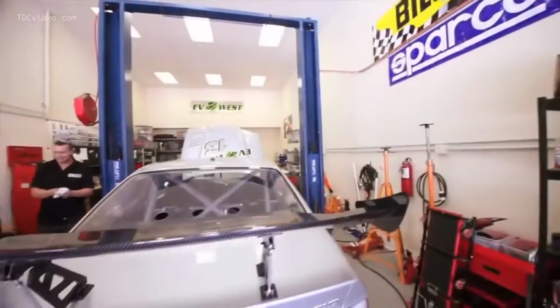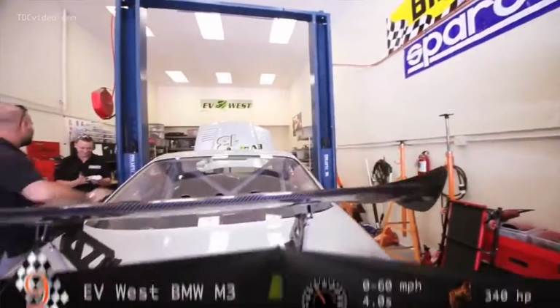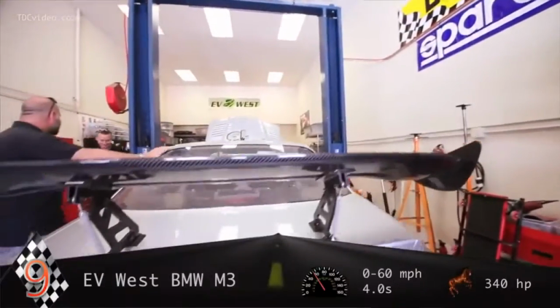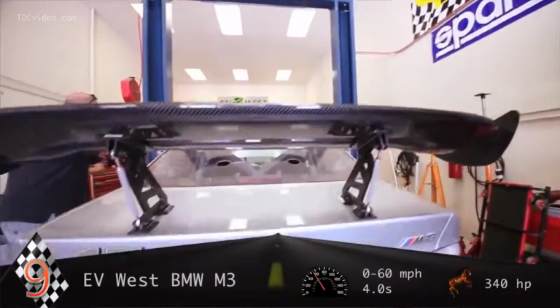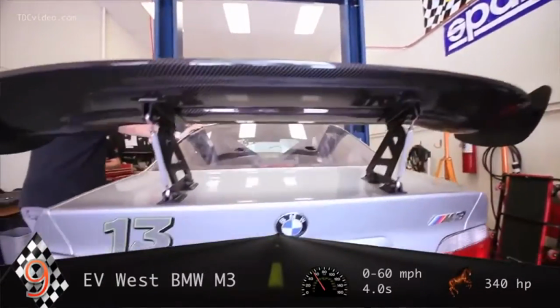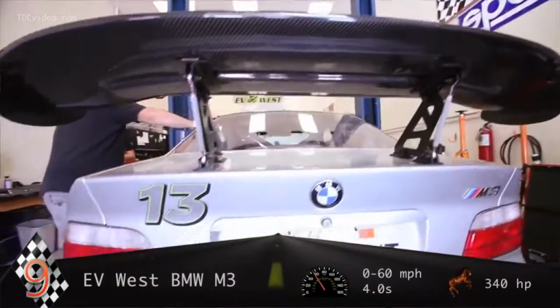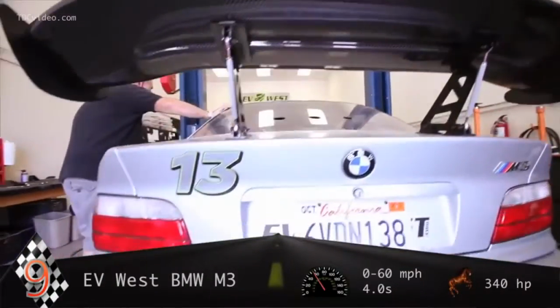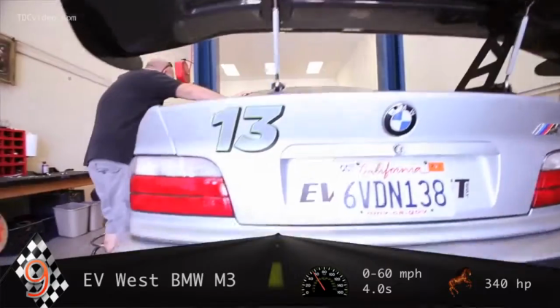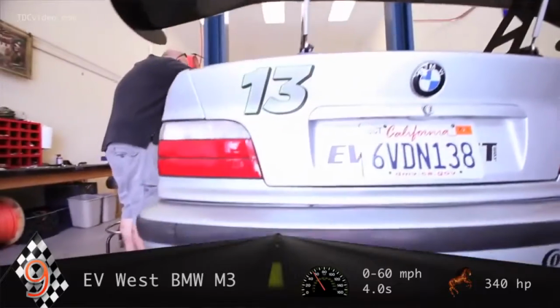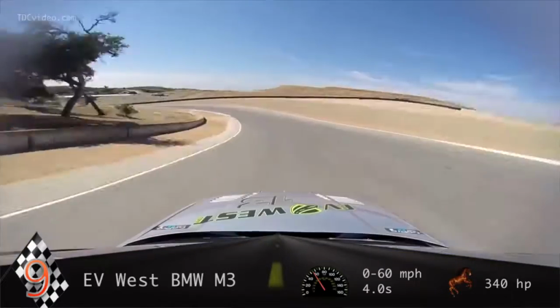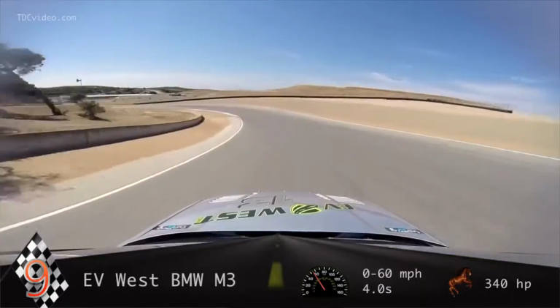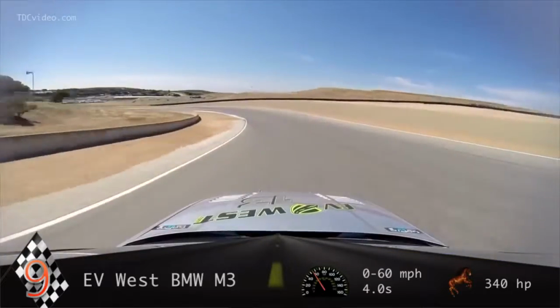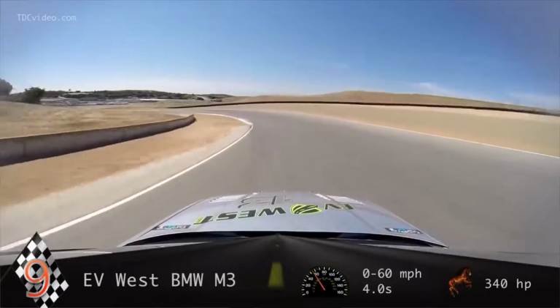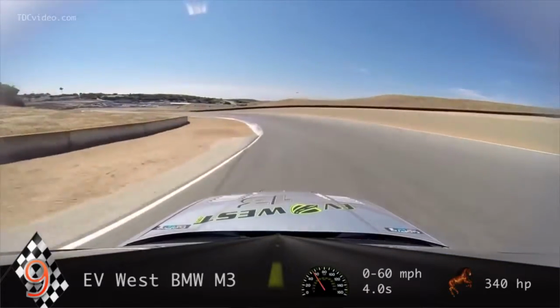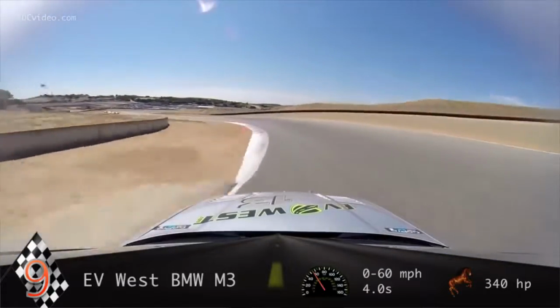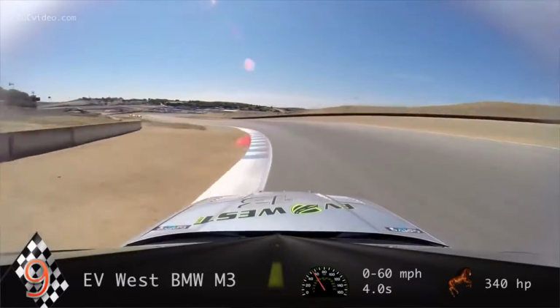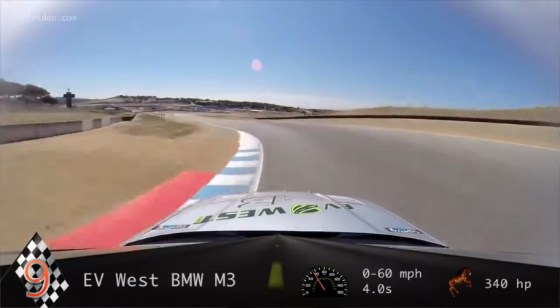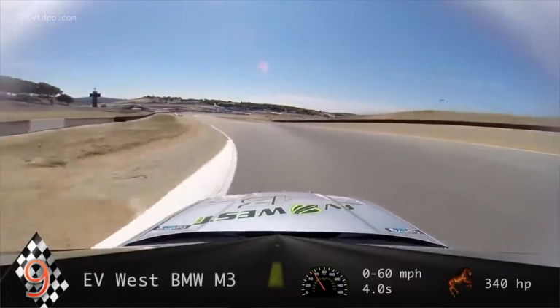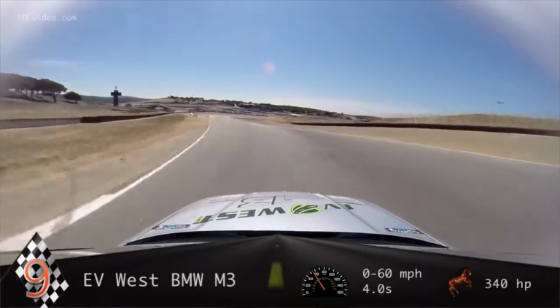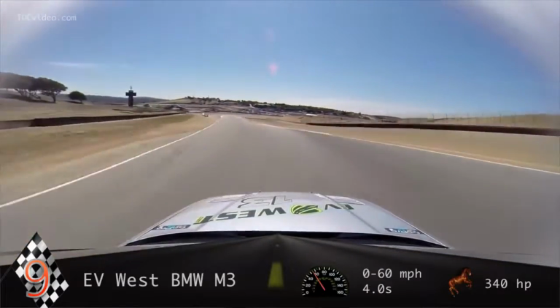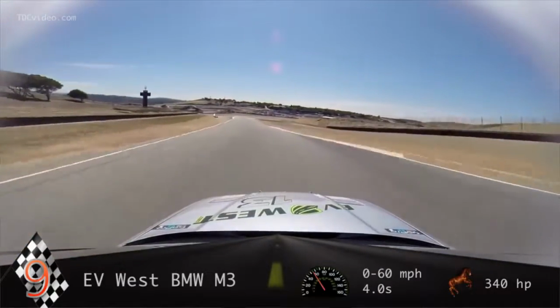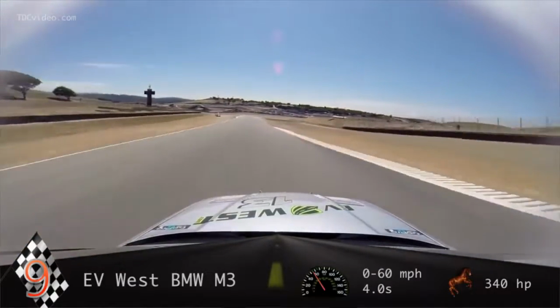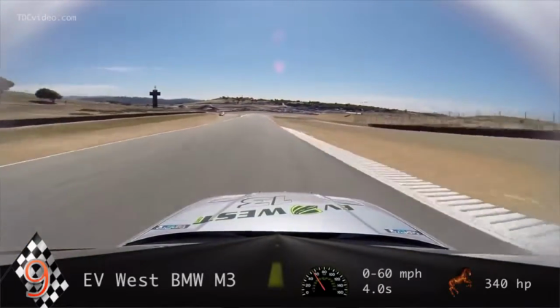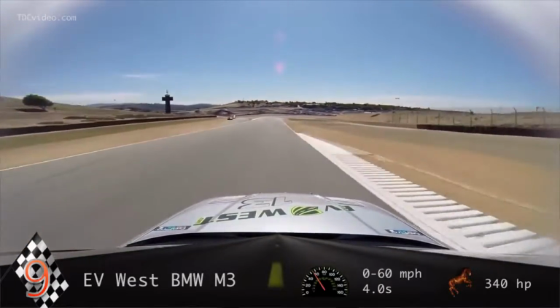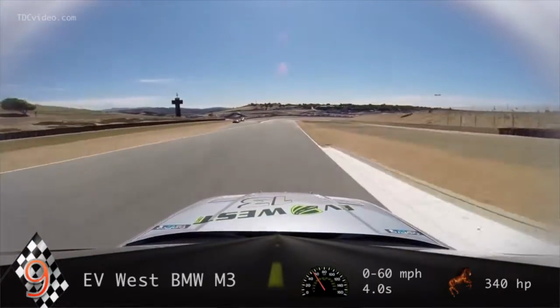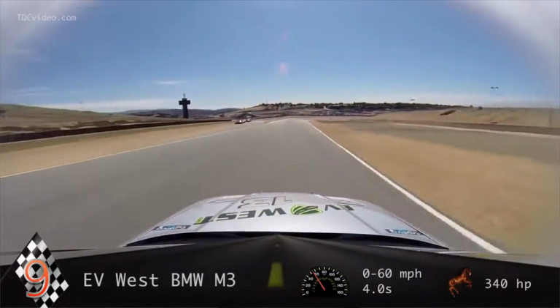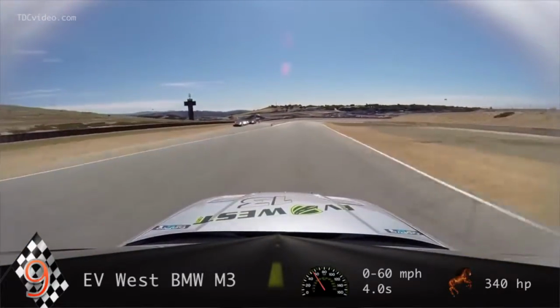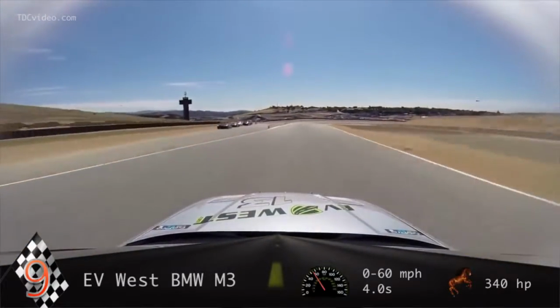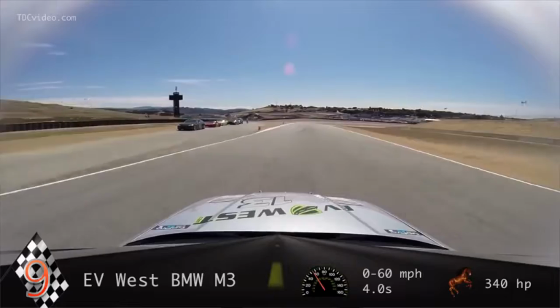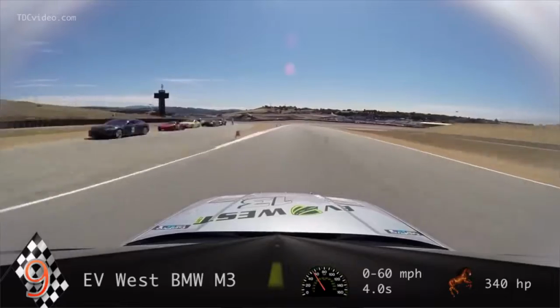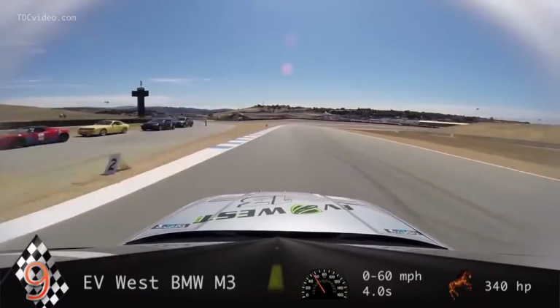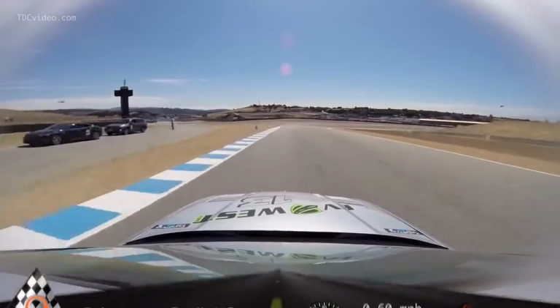The modified BMW packs an astonishing 850 pounds of torque, so much that its wheels spin when accelerating at the start of a race.